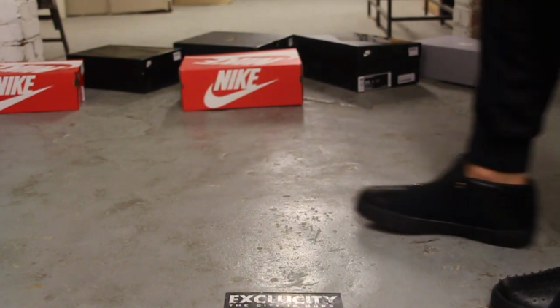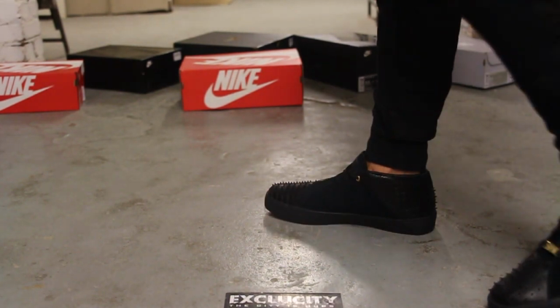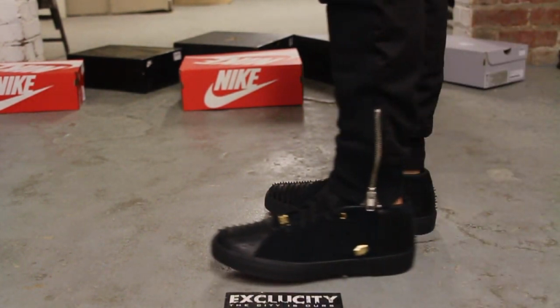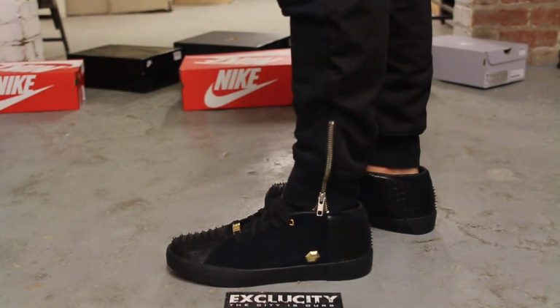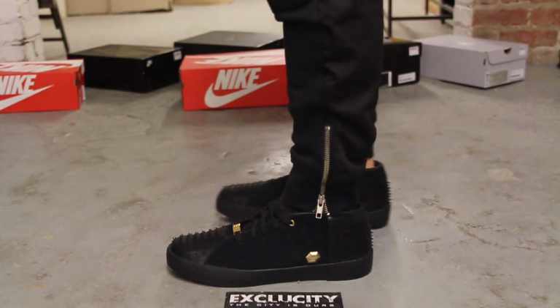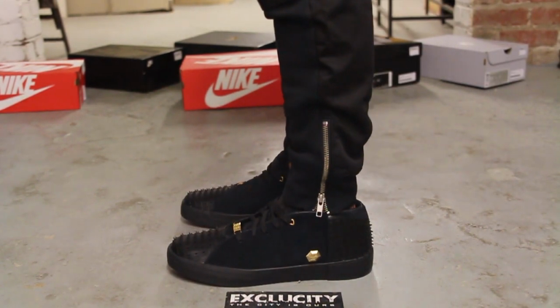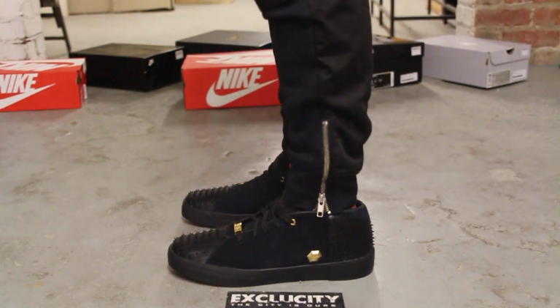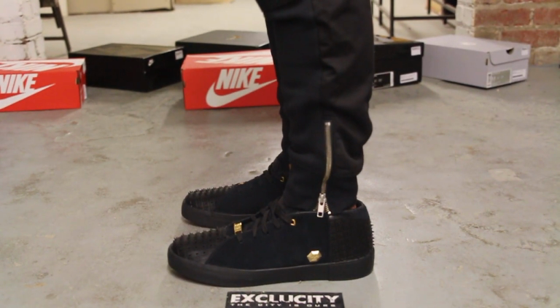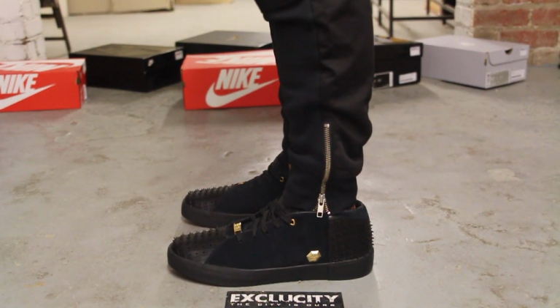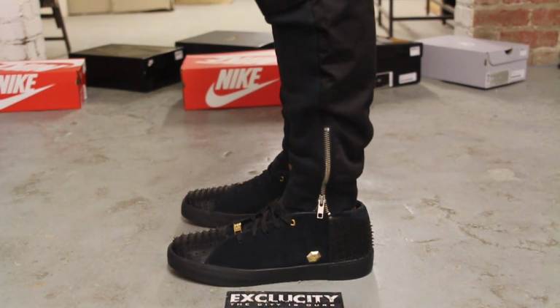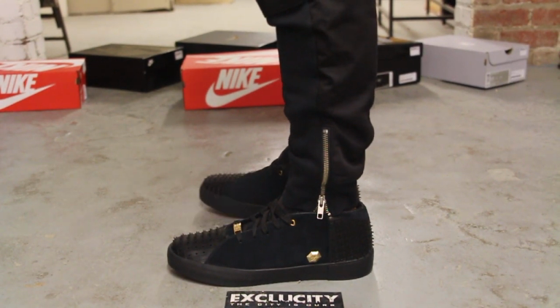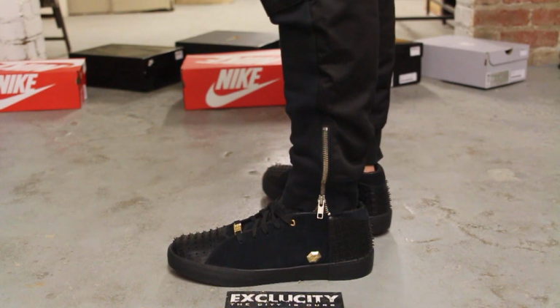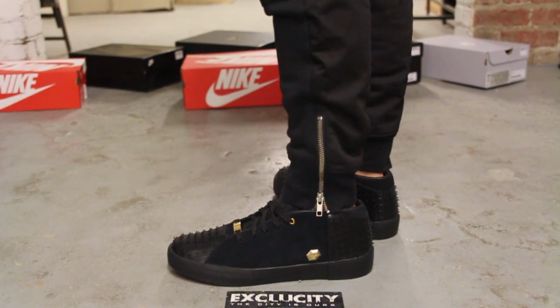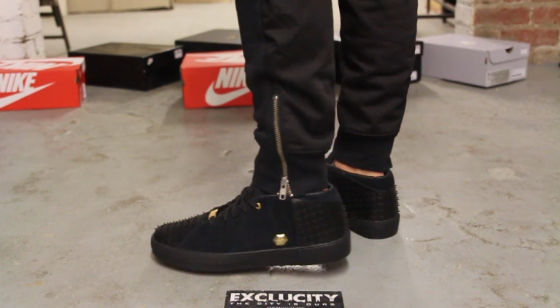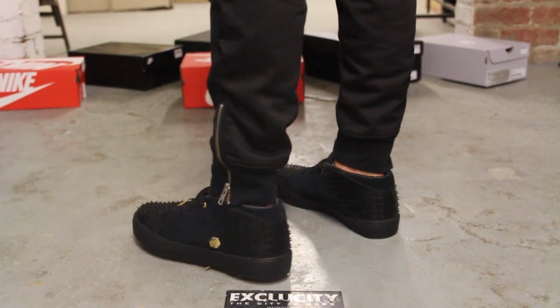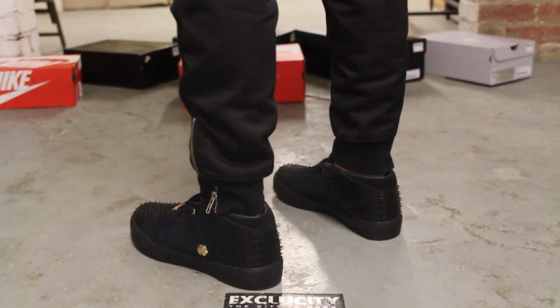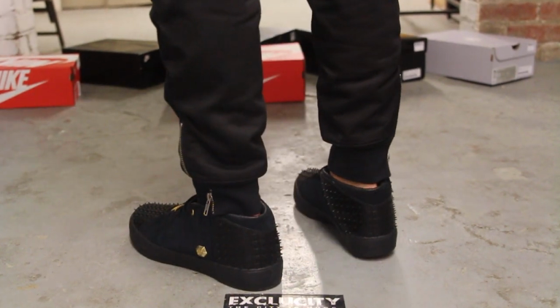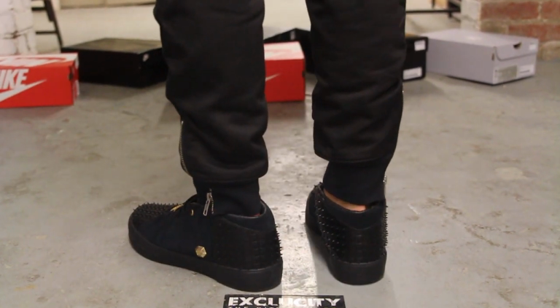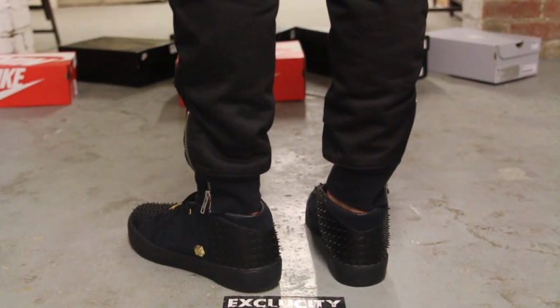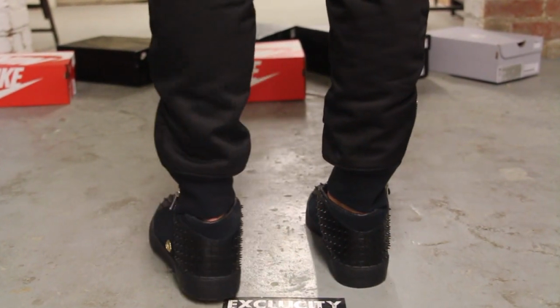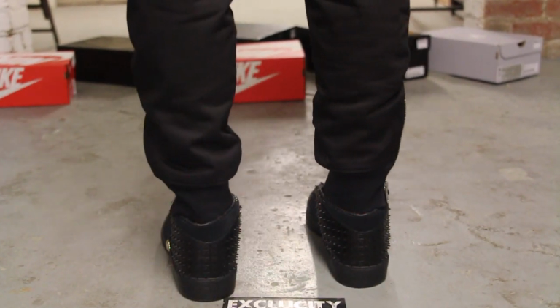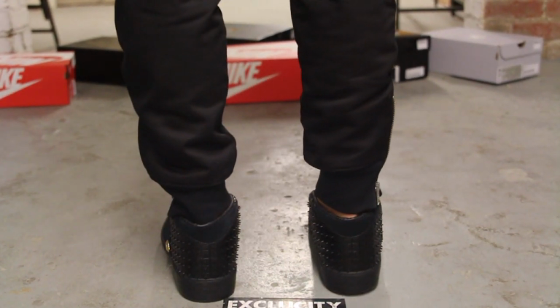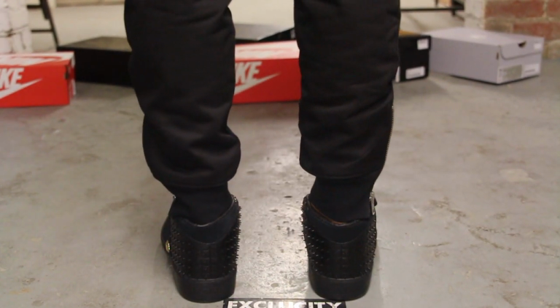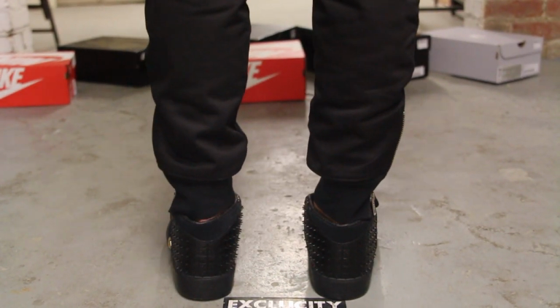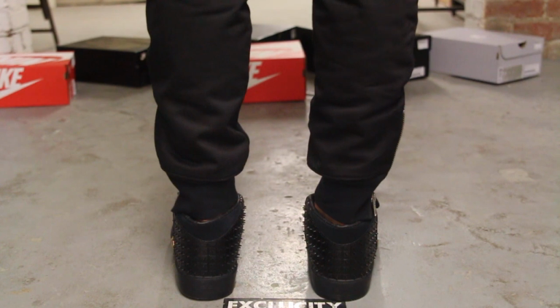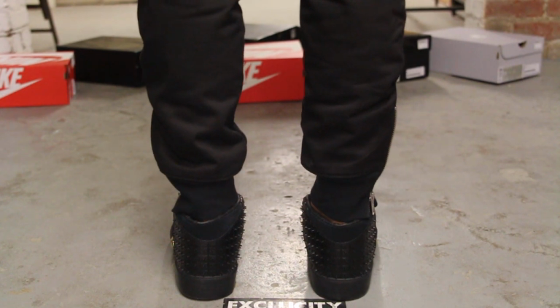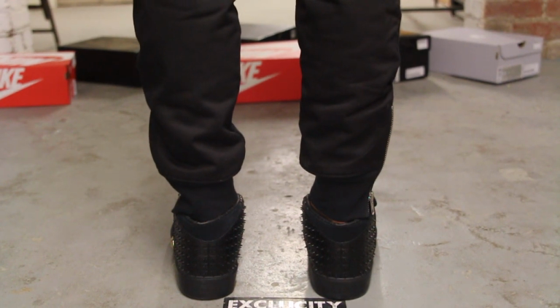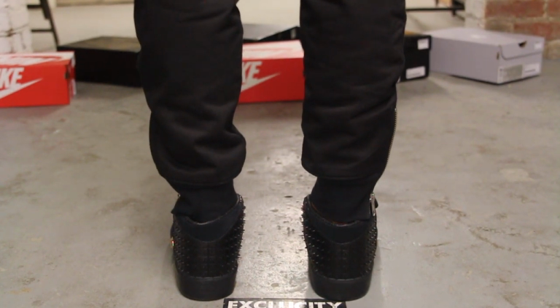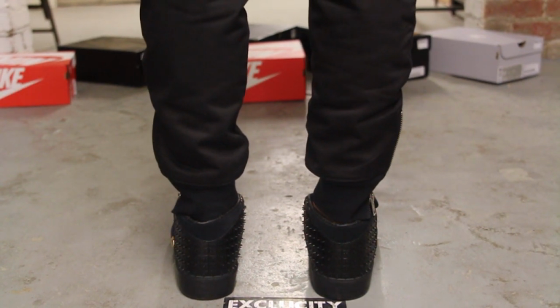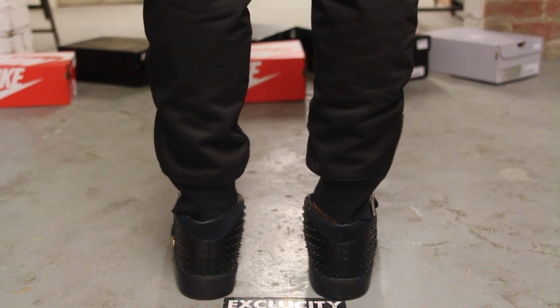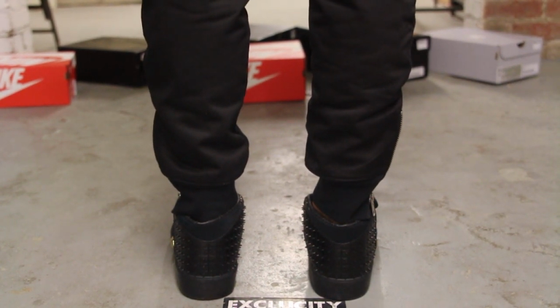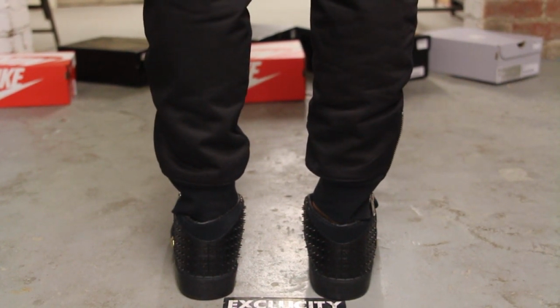Alright guys, so this is what the LeBron 12 lifestyles look like on feet. We are filming in HD, so switch your settings to 1080p to get a better look at the shoe.